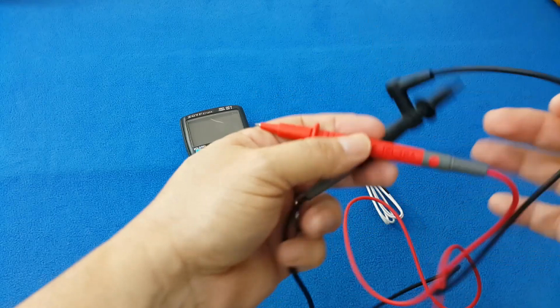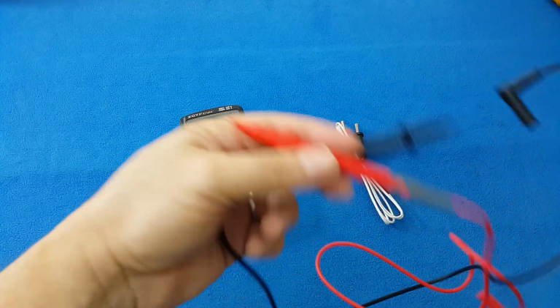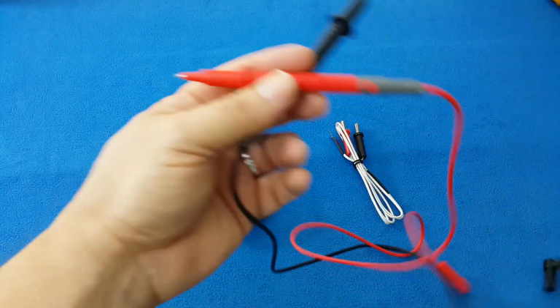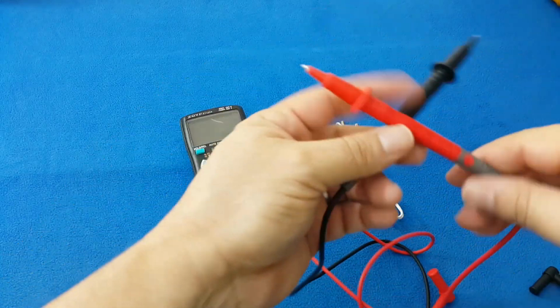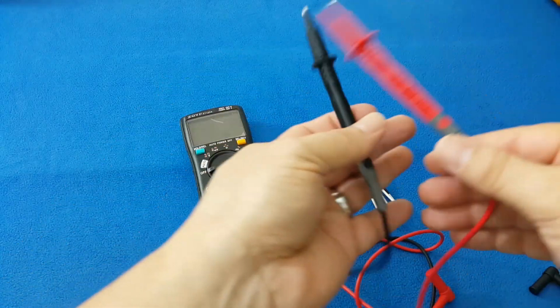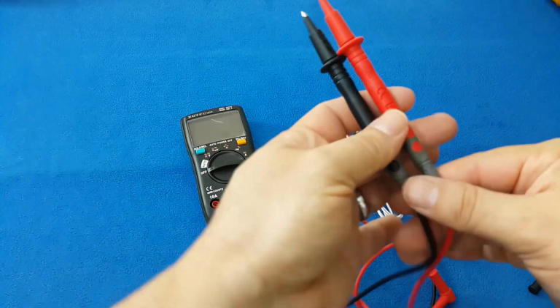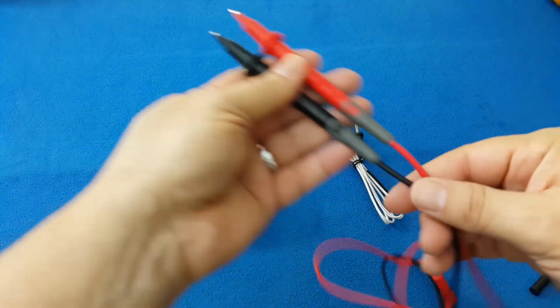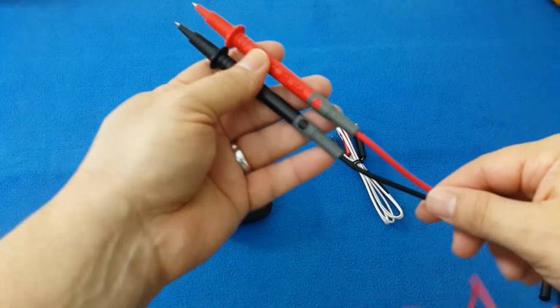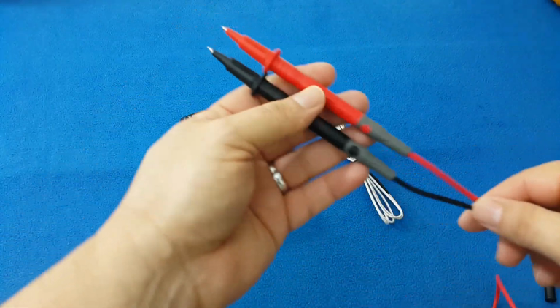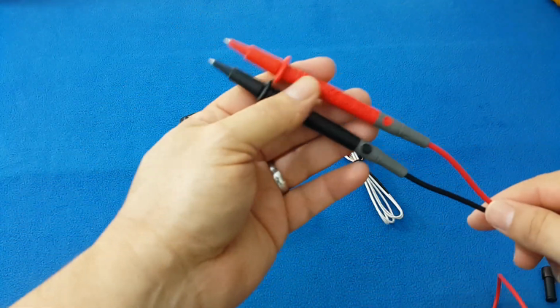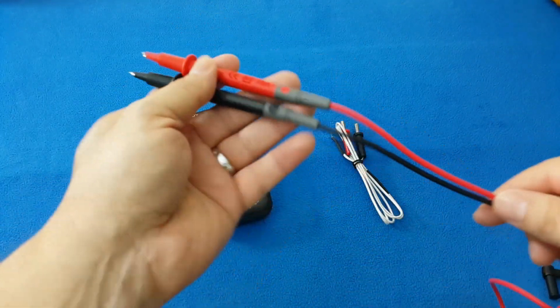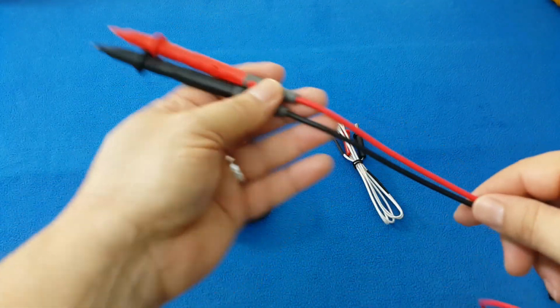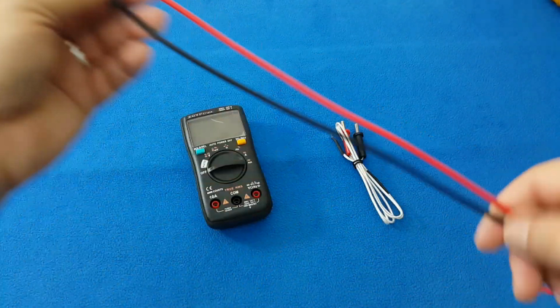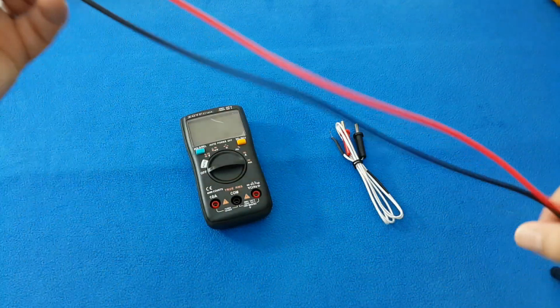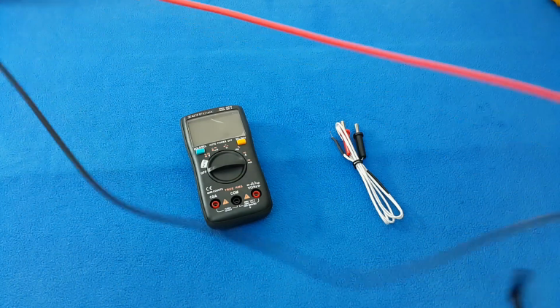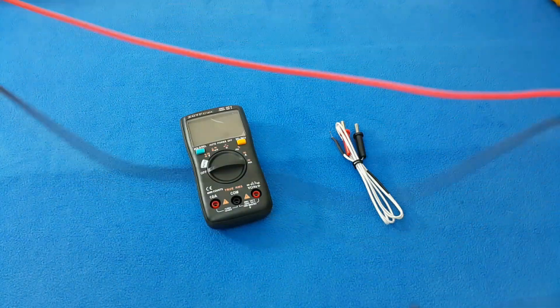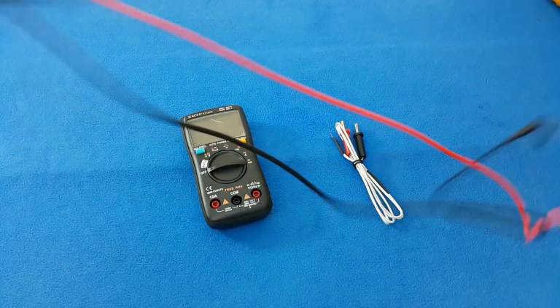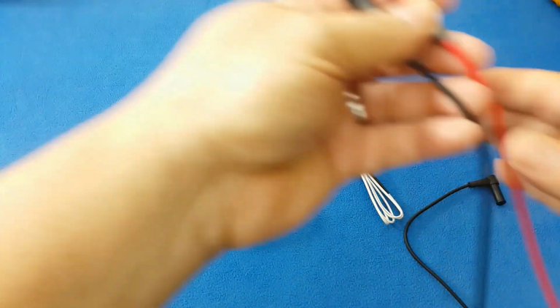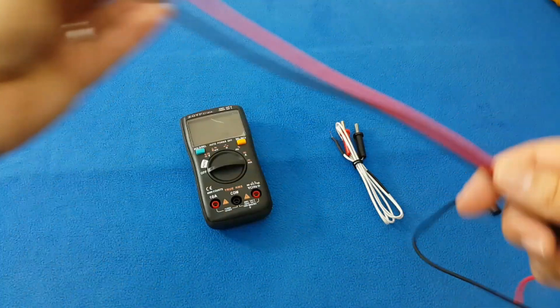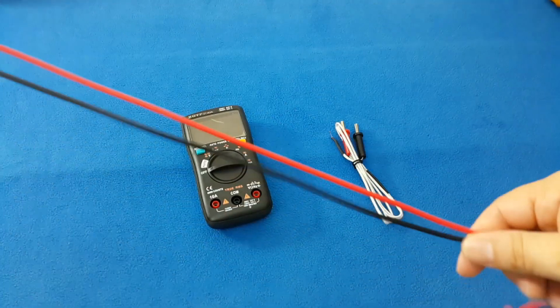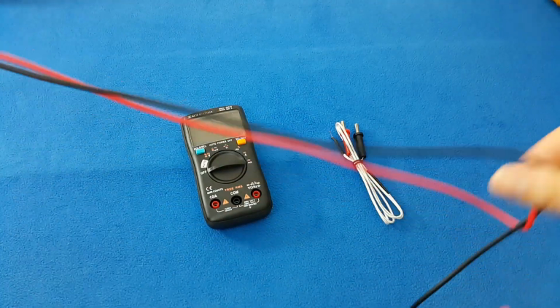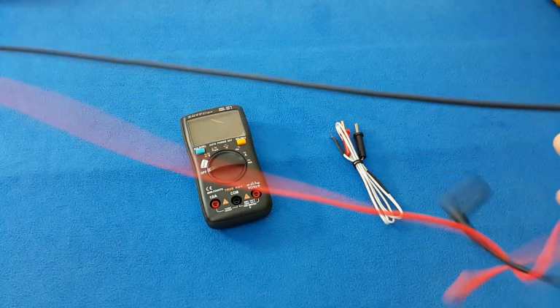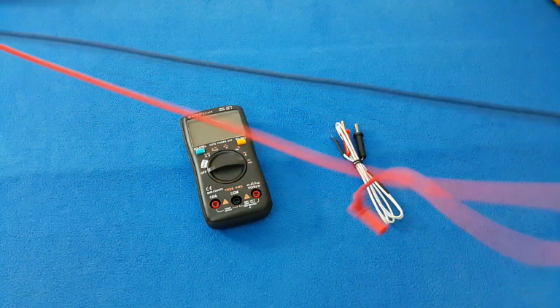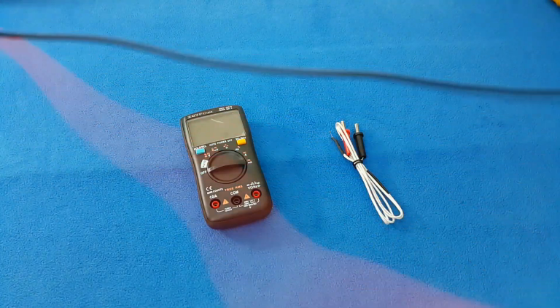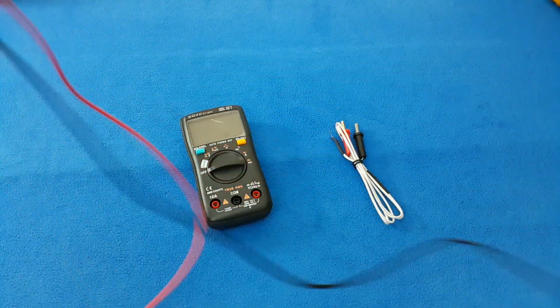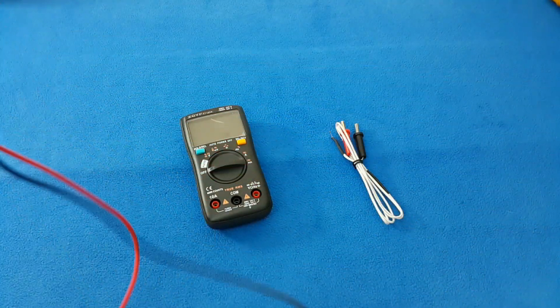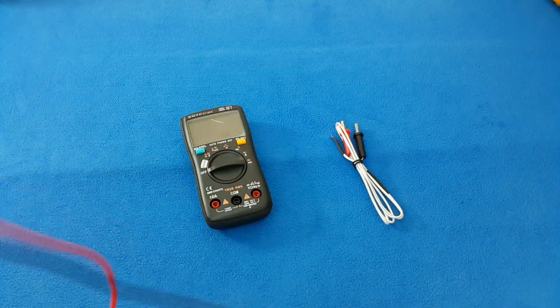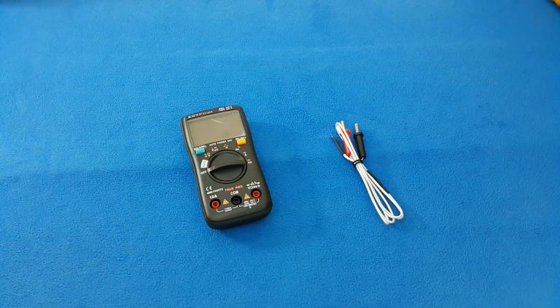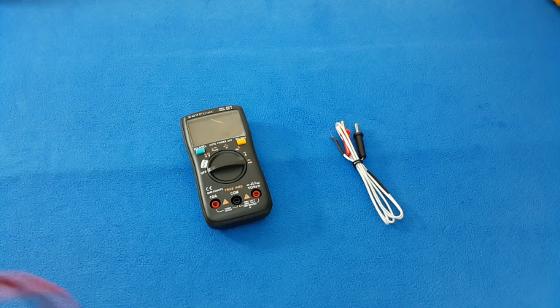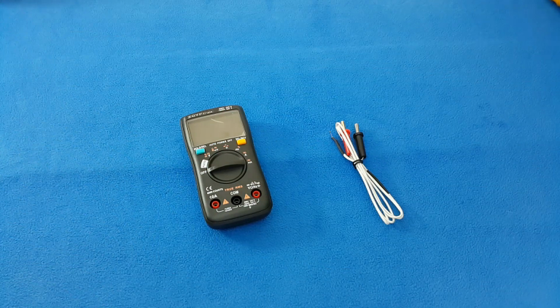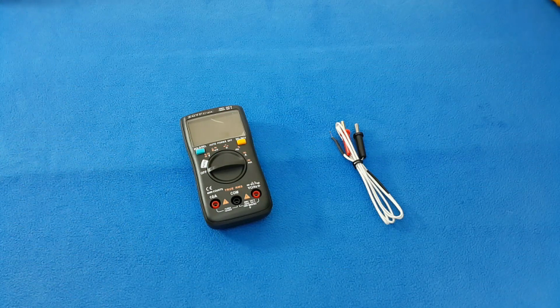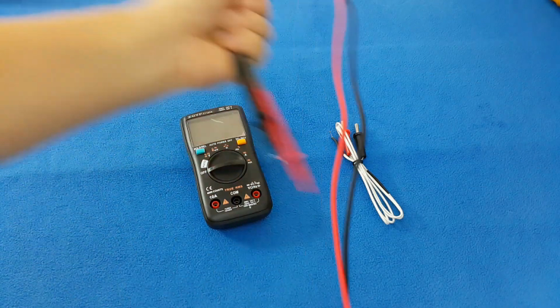The first impression of the multimeter is: it's nice, very light, feels compact in the hand, it's a palm size, and it comes with comfortable test leads and a temperature probe.